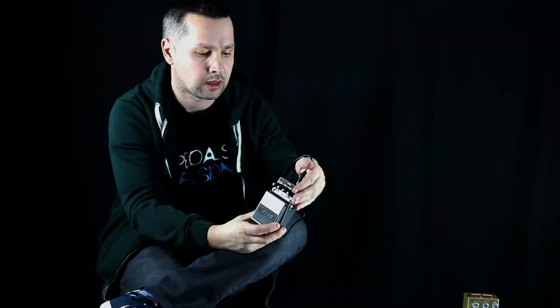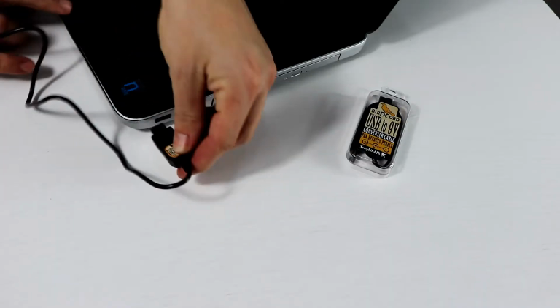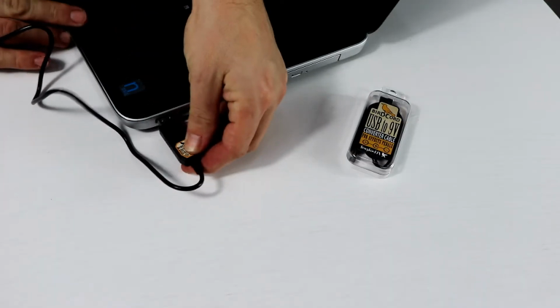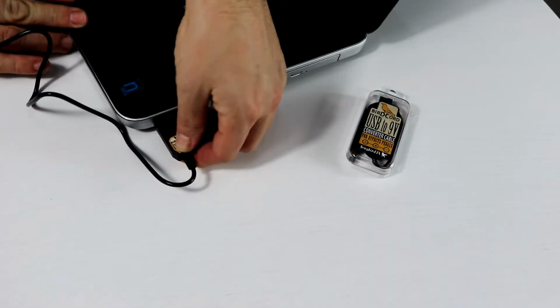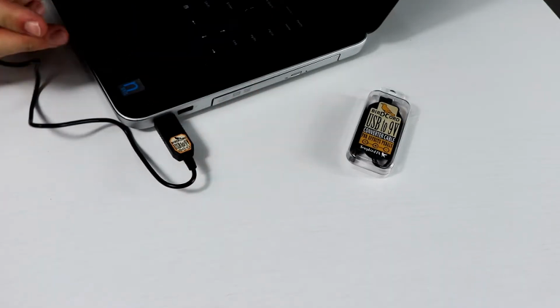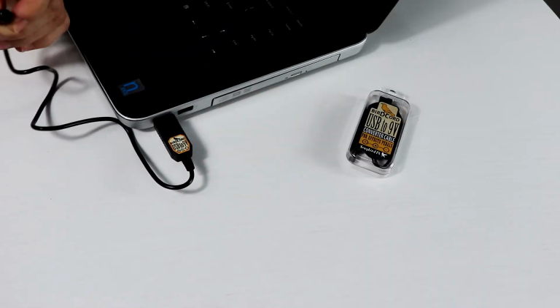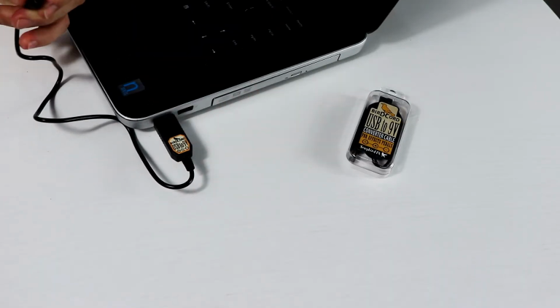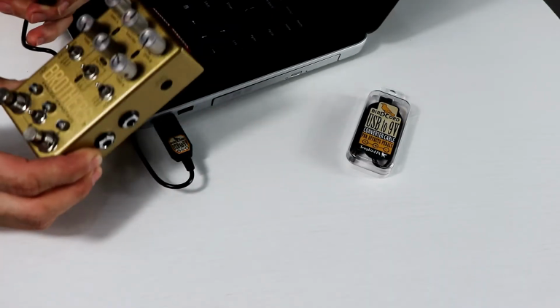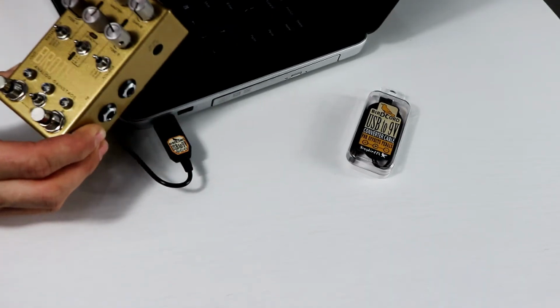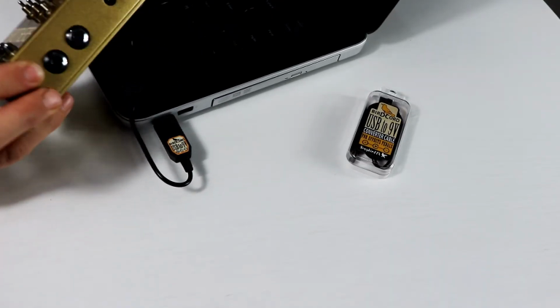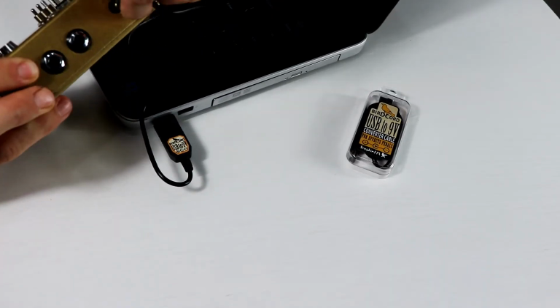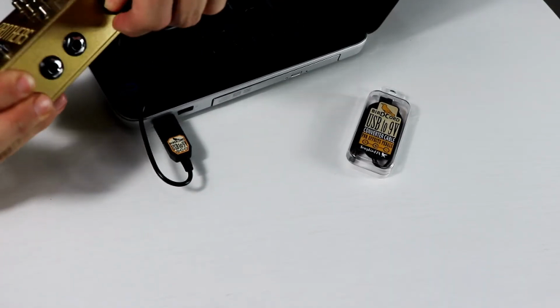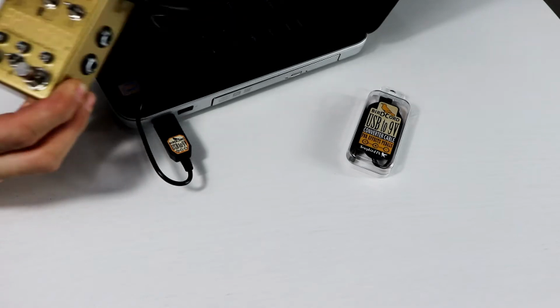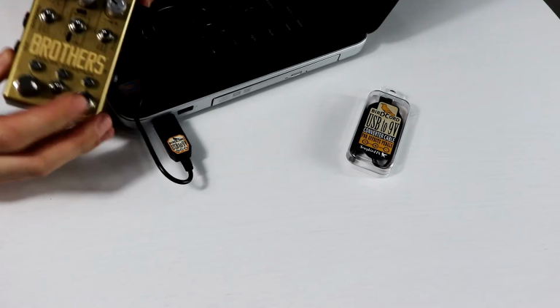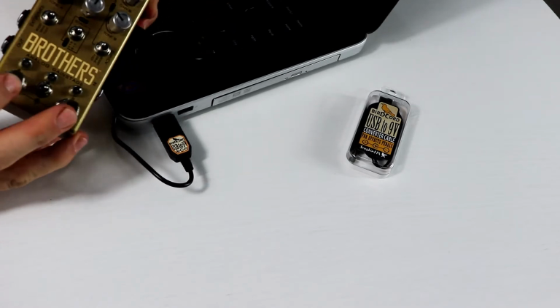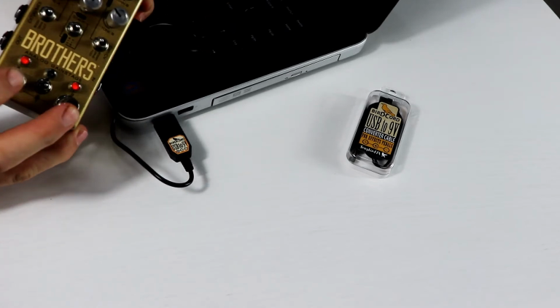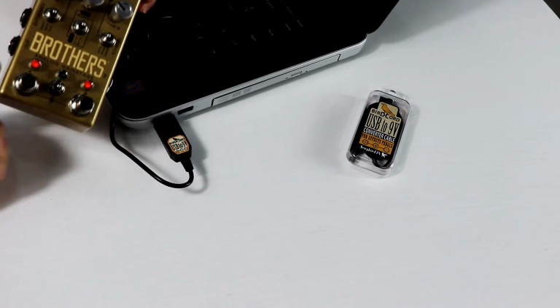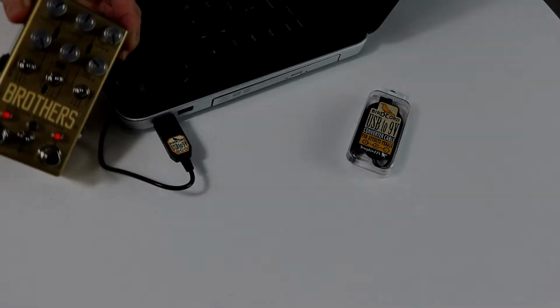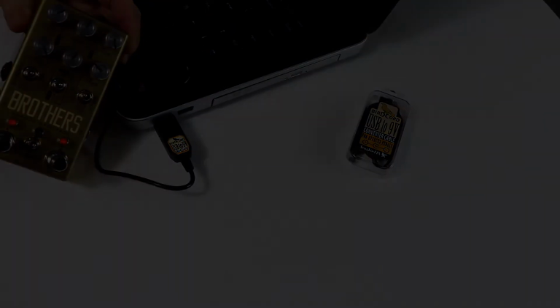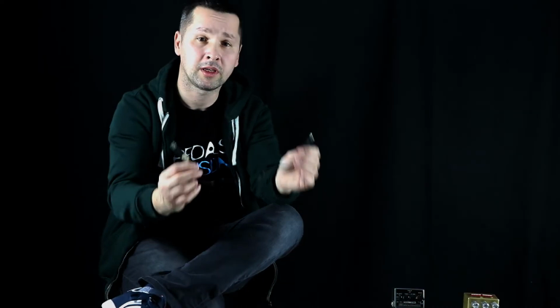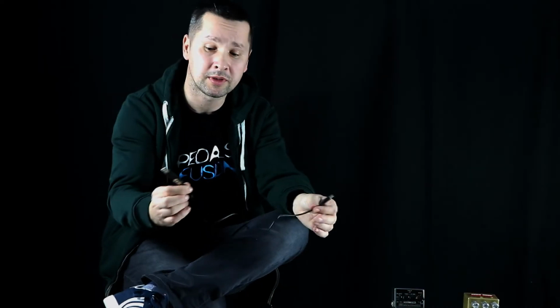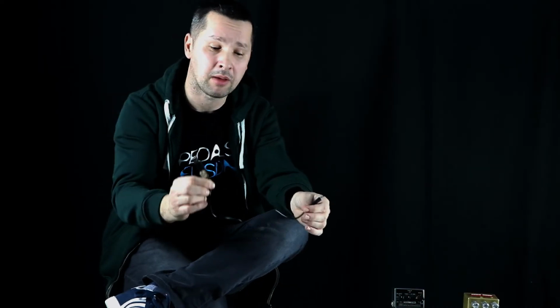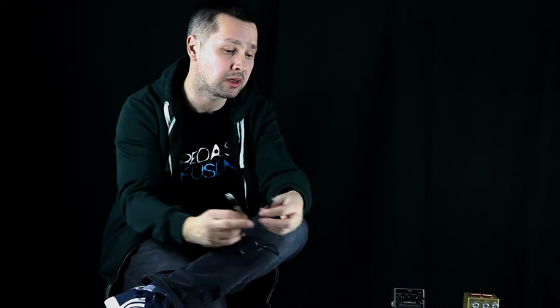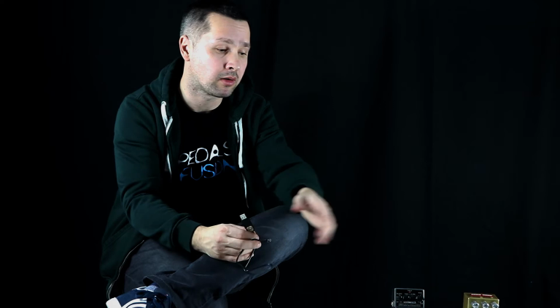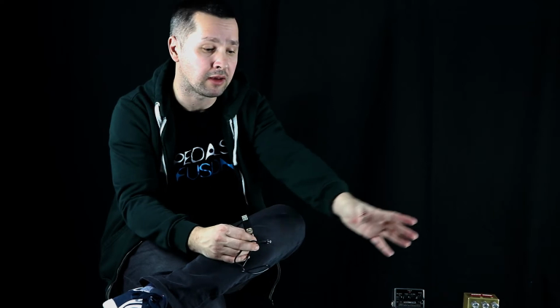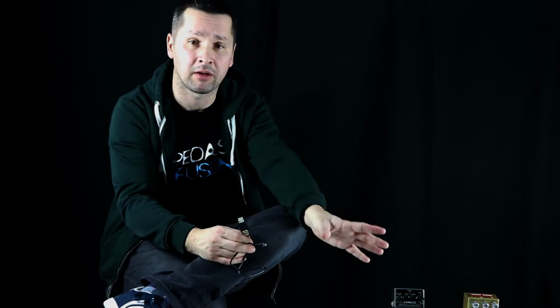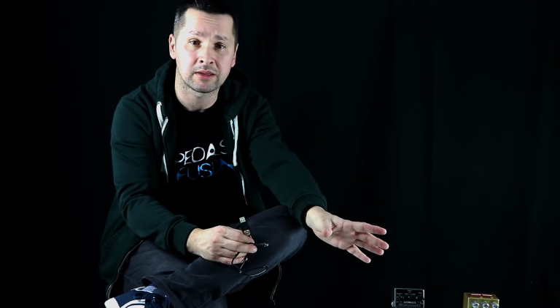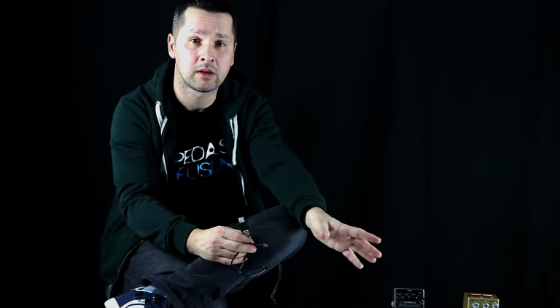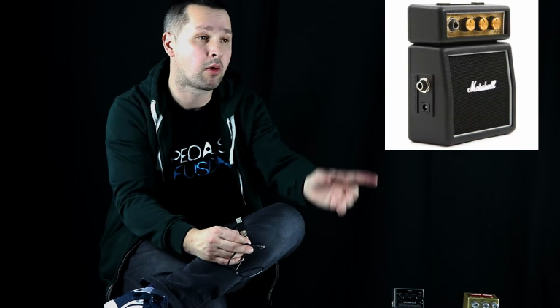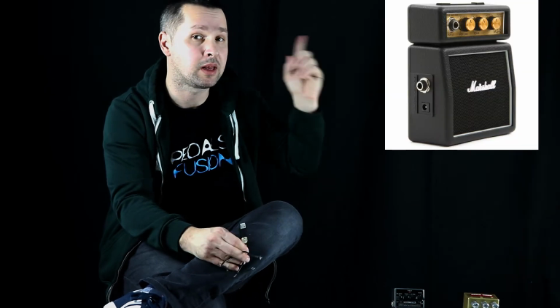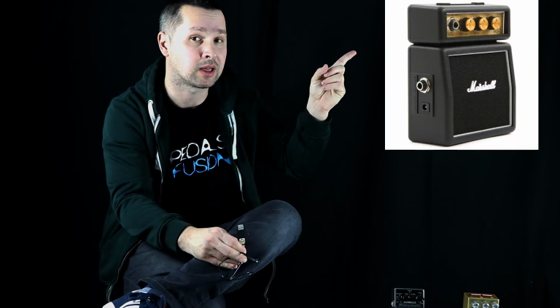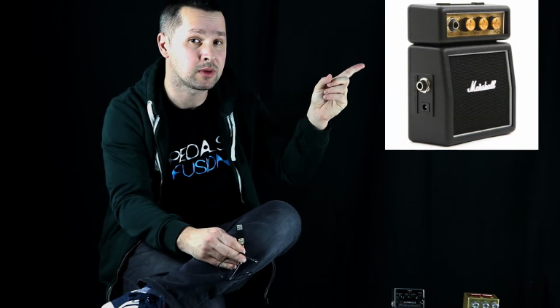All you need is a power source like your laptop or USB power banks and you are good to go. What can you do with this cable? You can power all kind of pedal effects or mini amps like this one.